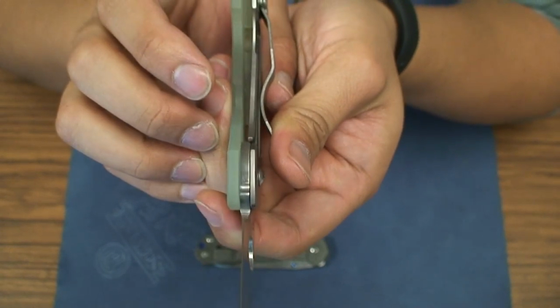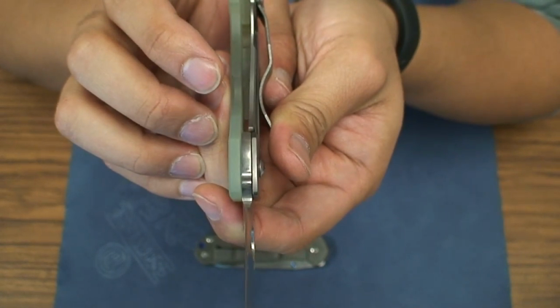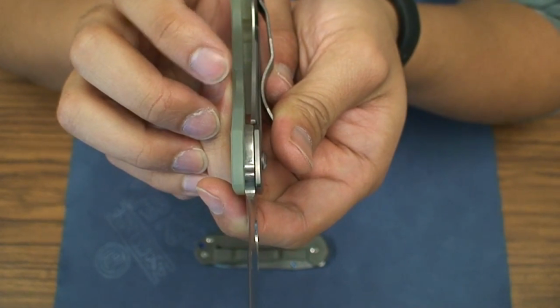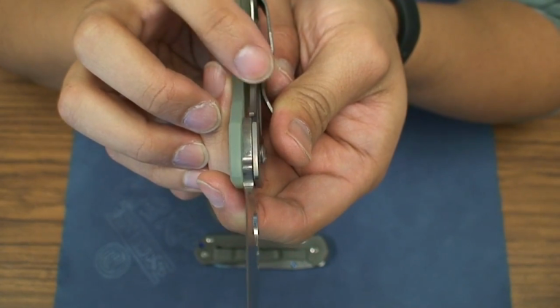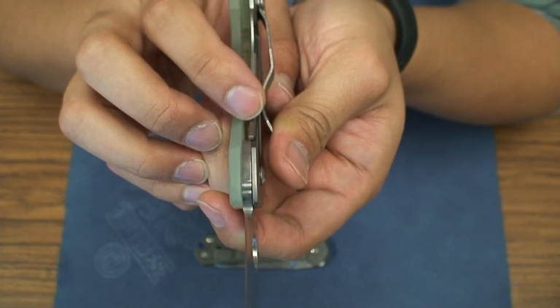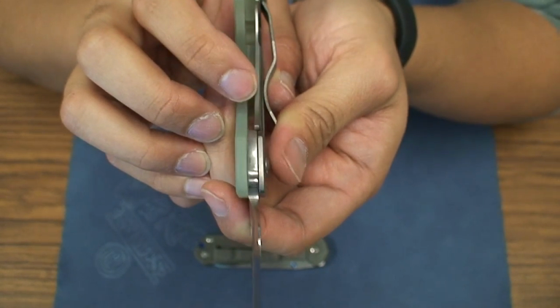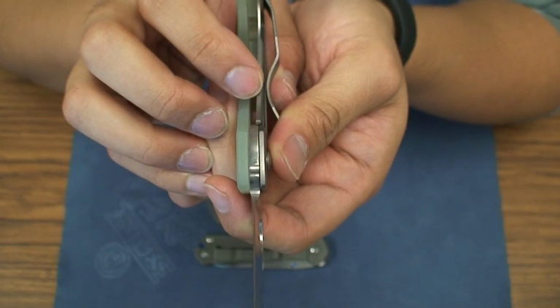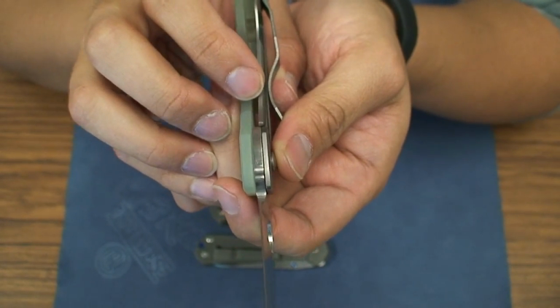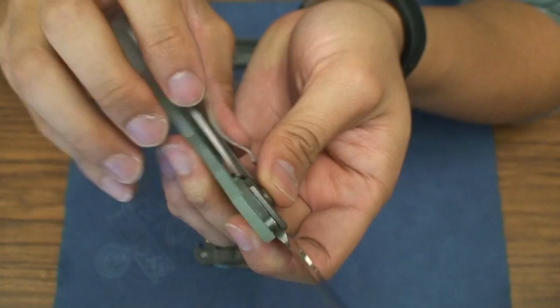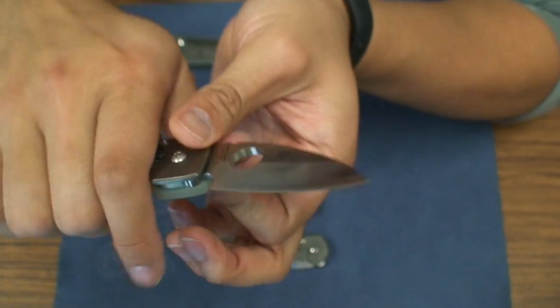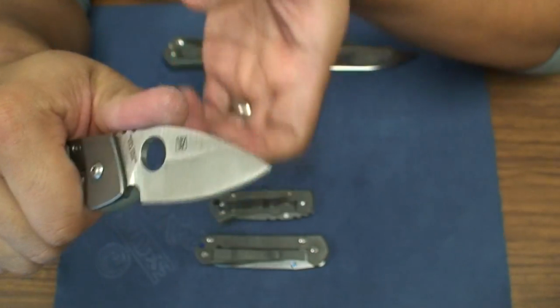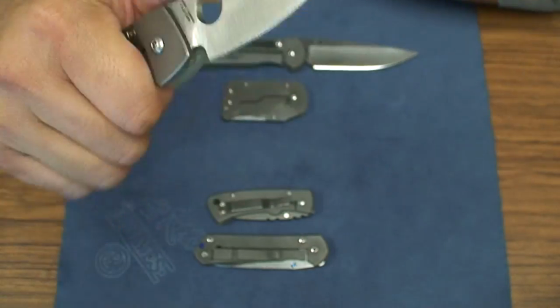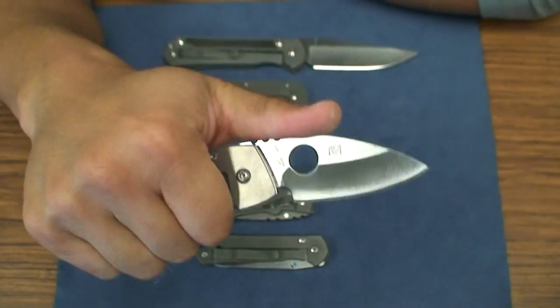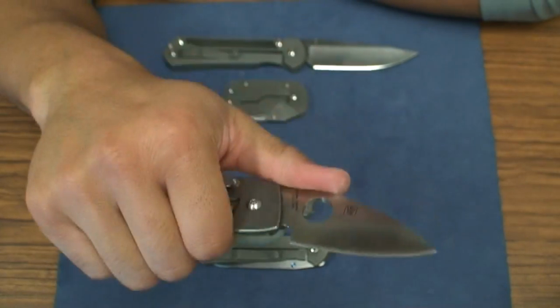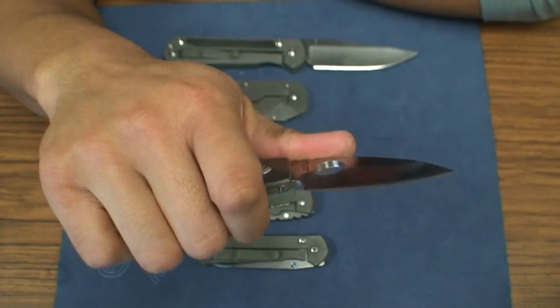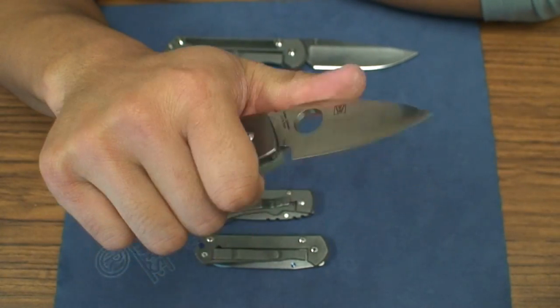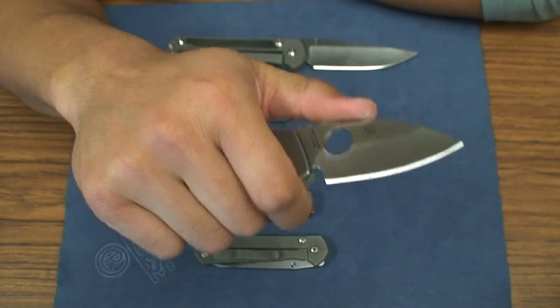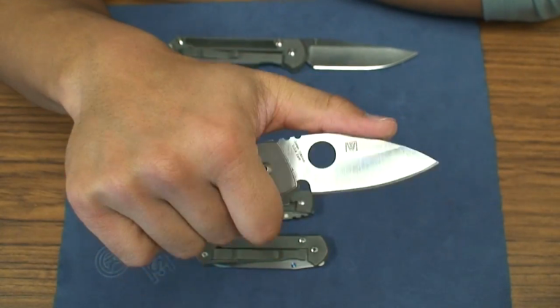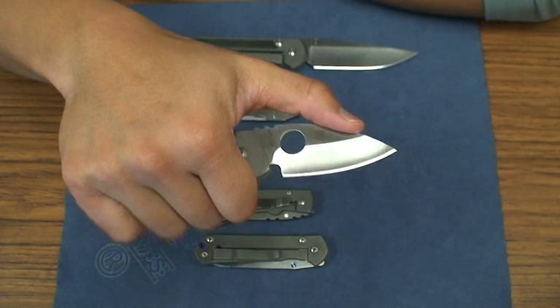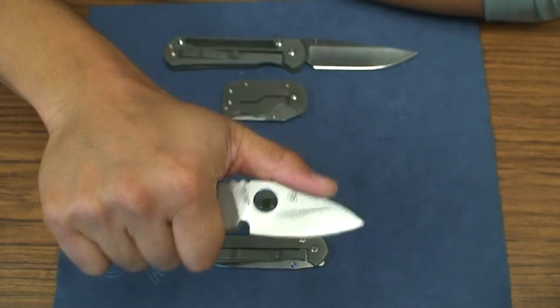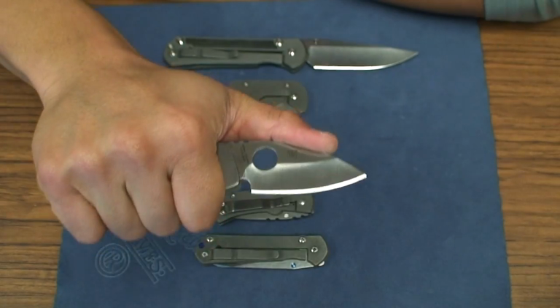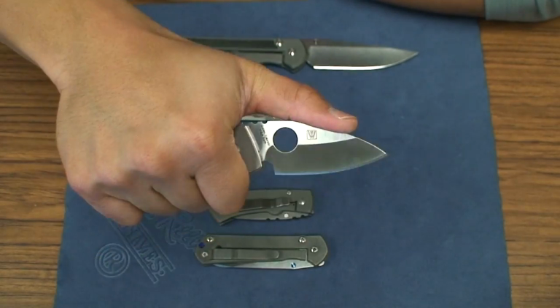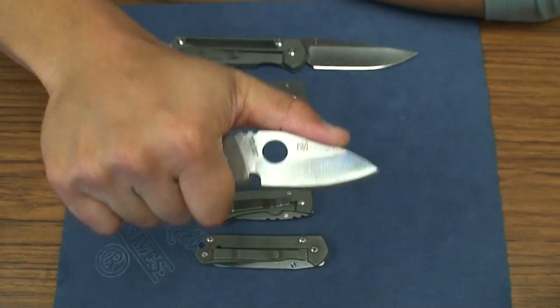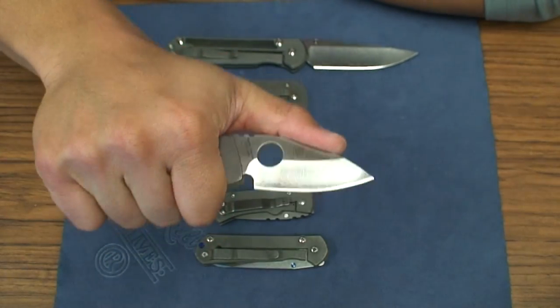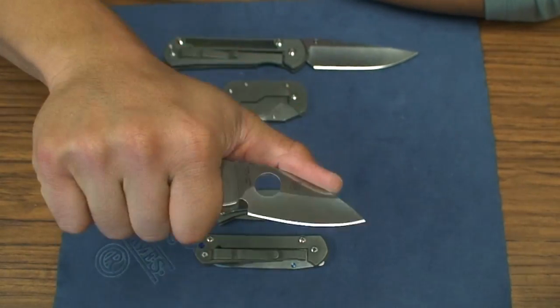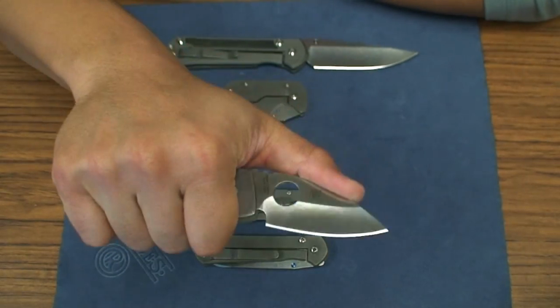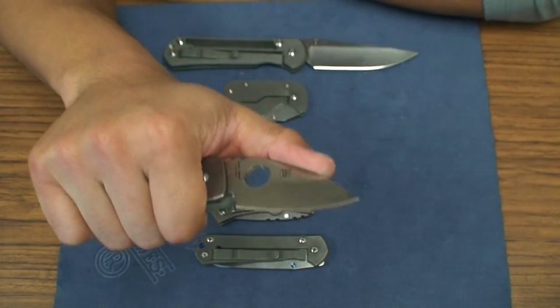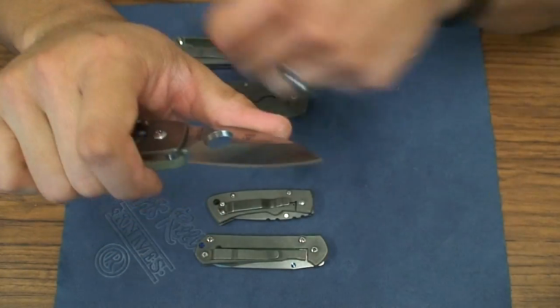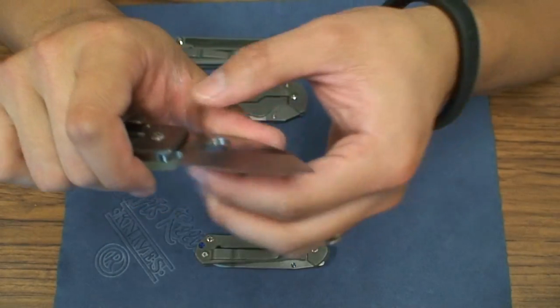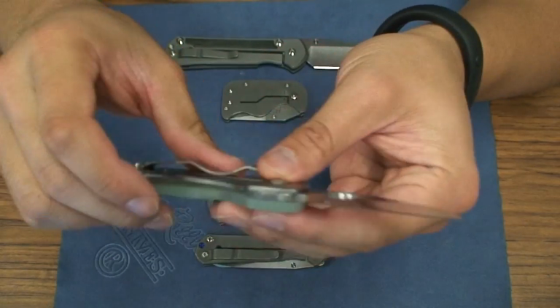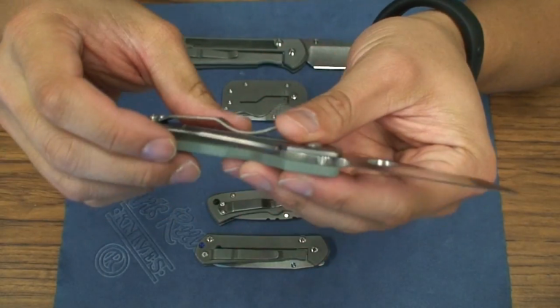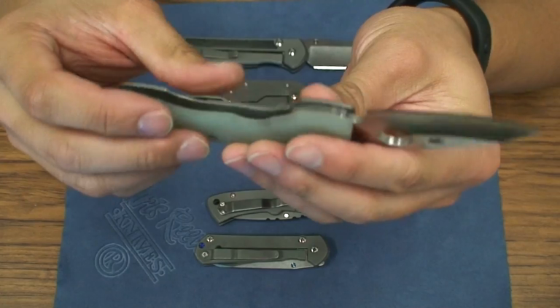I'm assuming that will hinder the strength of the lock somewhat. But again, you're talking about a small knife — this is not going to be a chopper. It doesn't have the weight behind it for chopping. You'd be able to really push cut and carve things with this knife; I think it would do a great job with that.